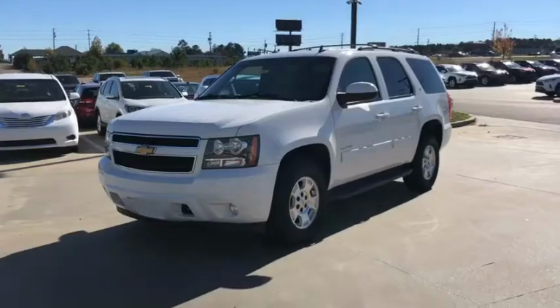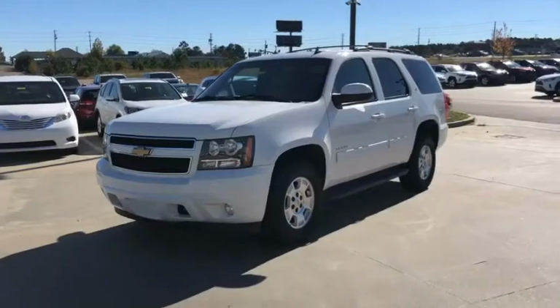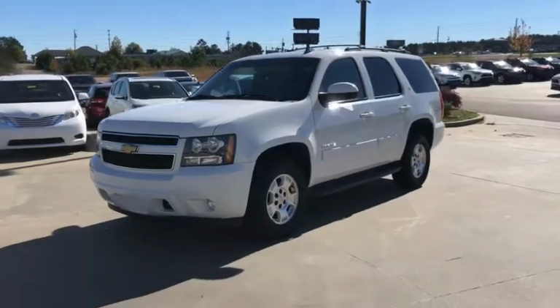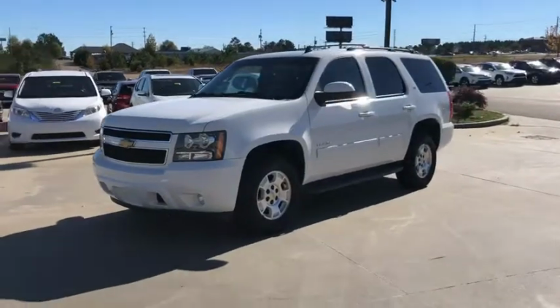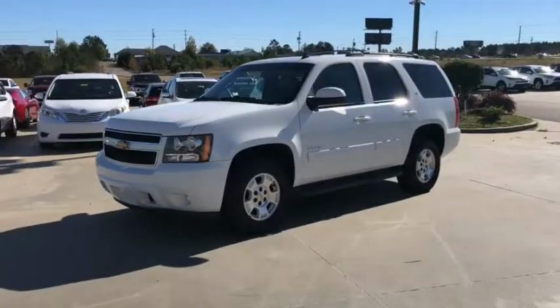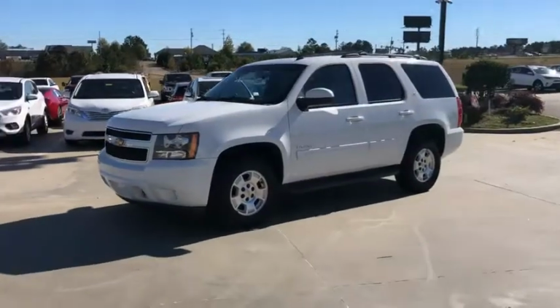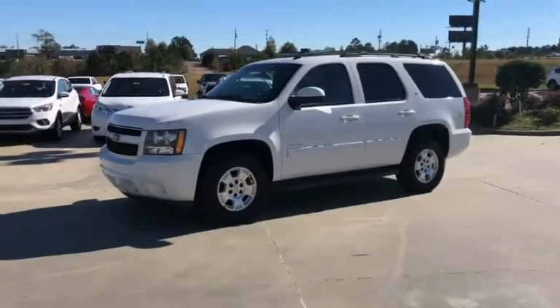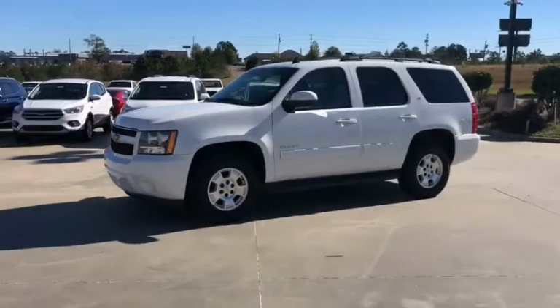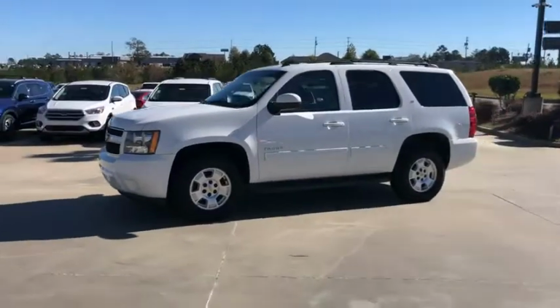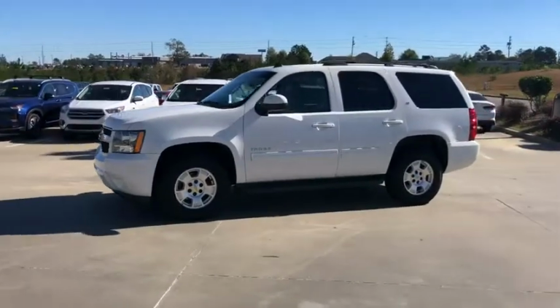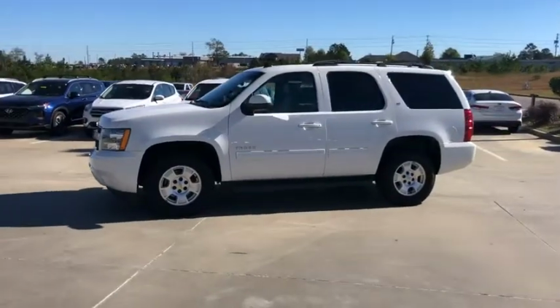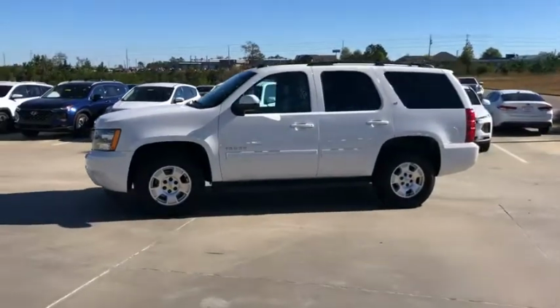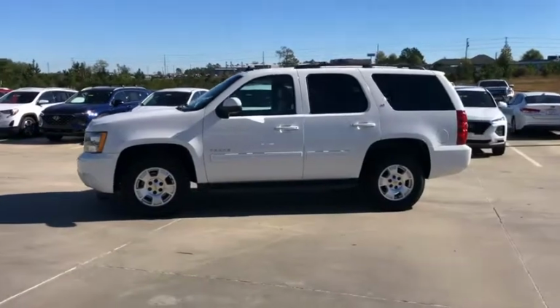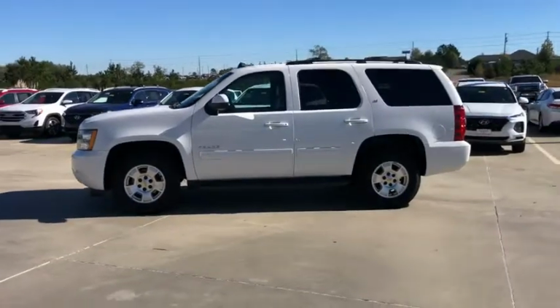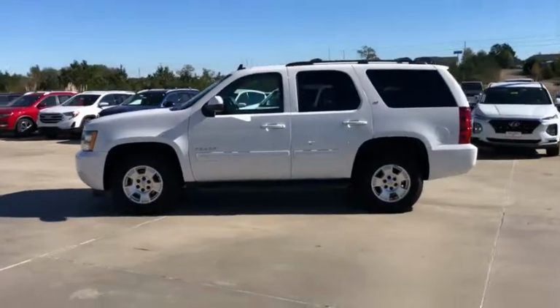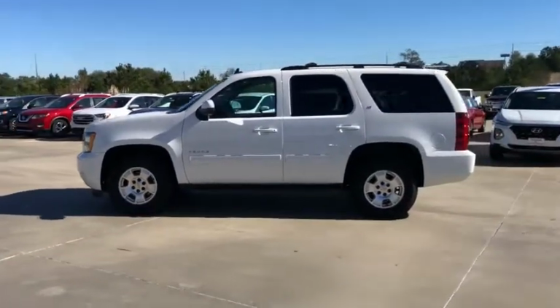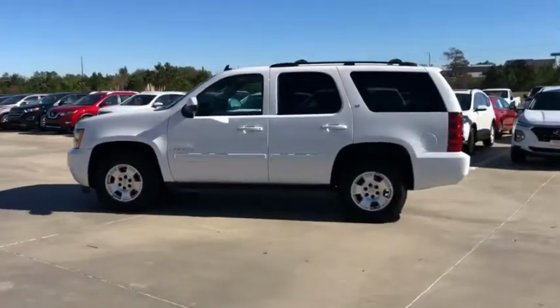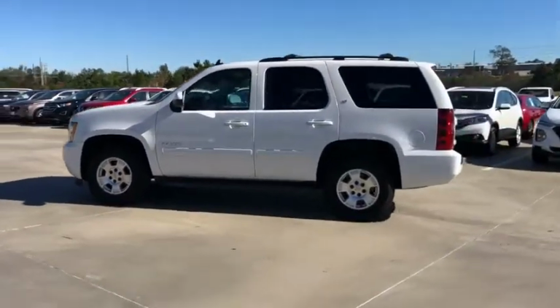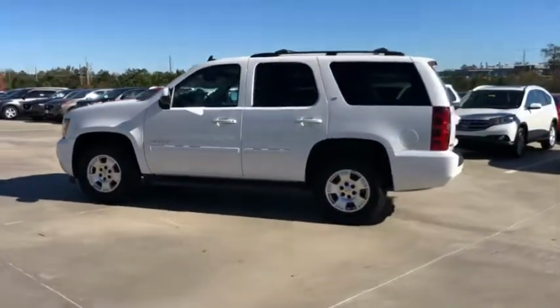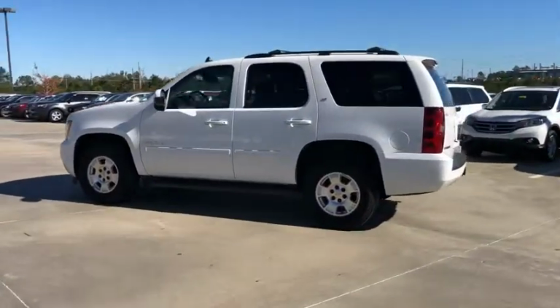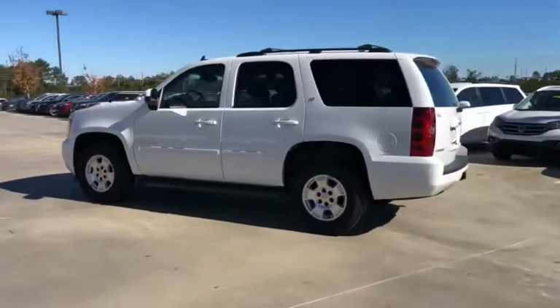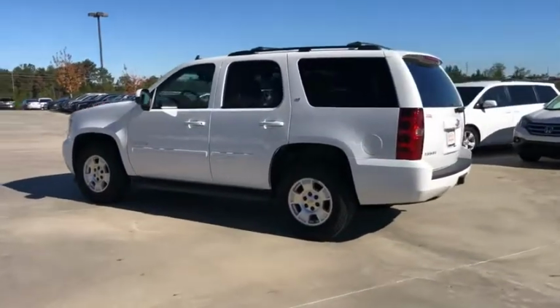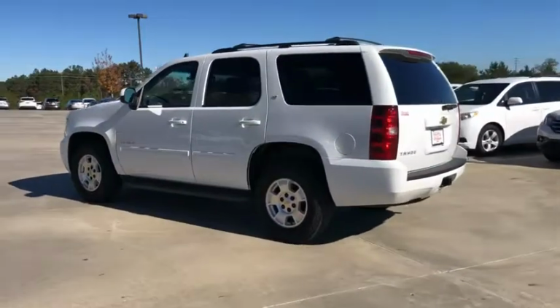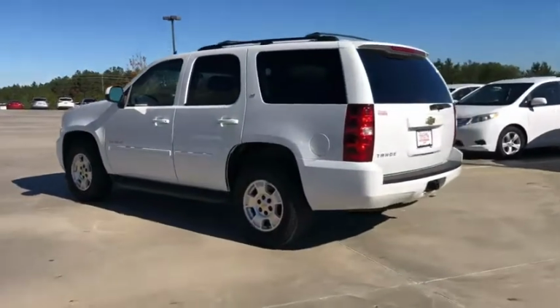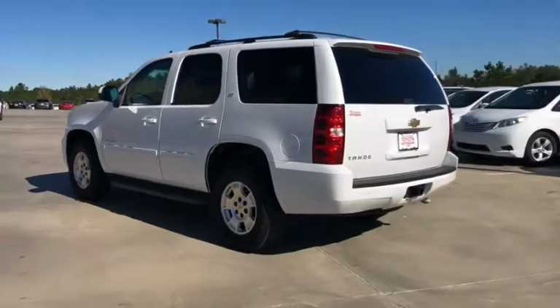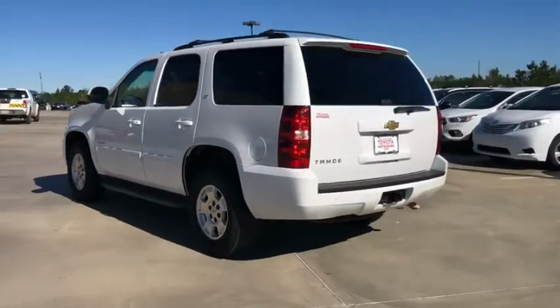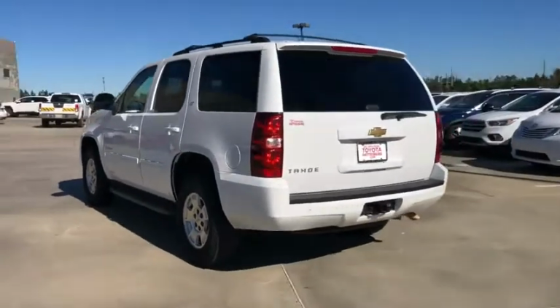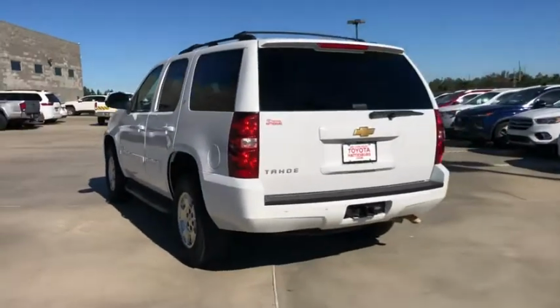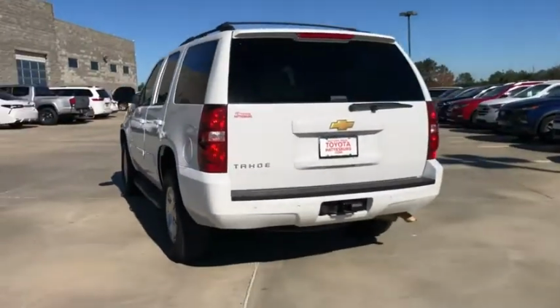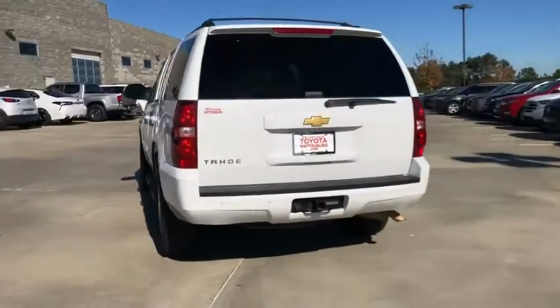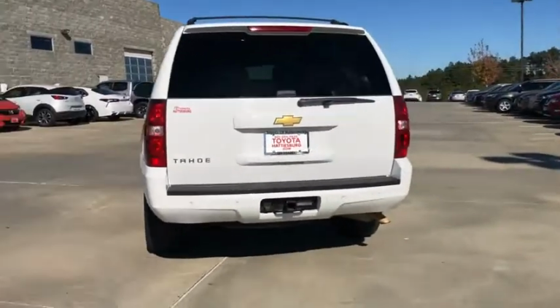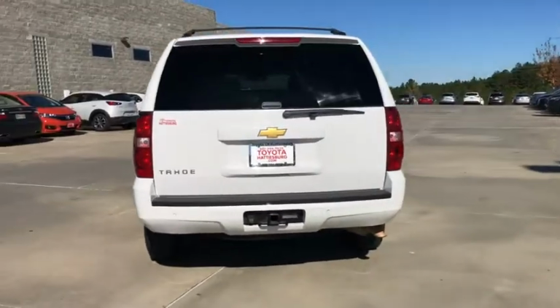Looking for the right vehicle? Check out the 2013 Chevrolet Tahoe. Tahoe has been the best-selling sports utility vehicle, accounting annually for more than 25% of all full-size SUV registrations in the United States.